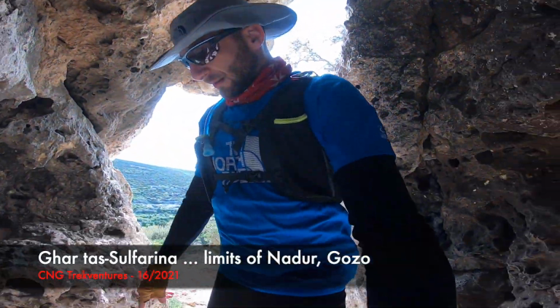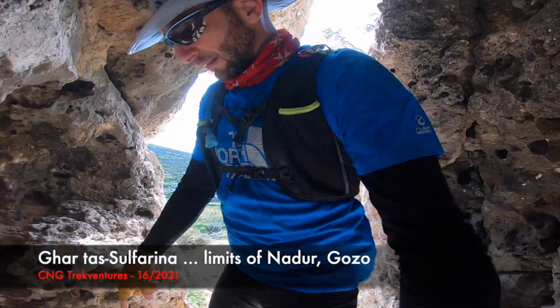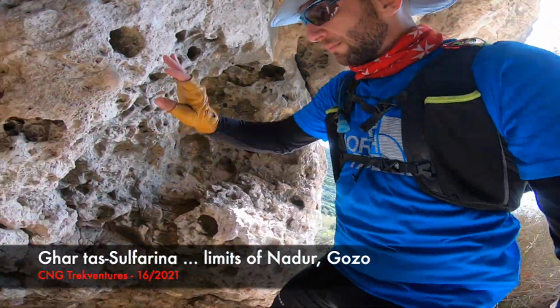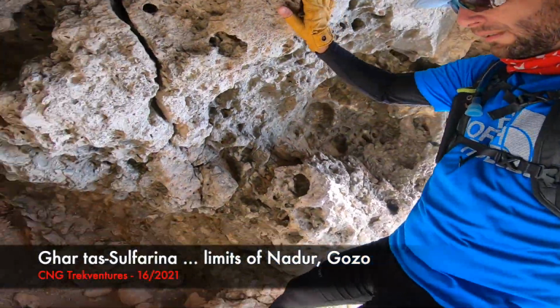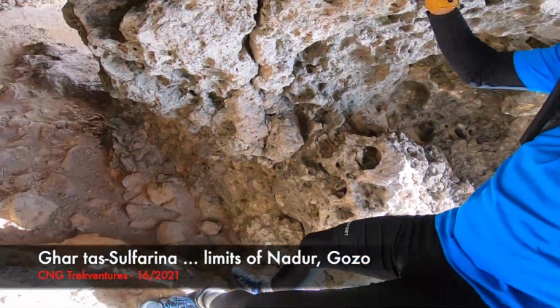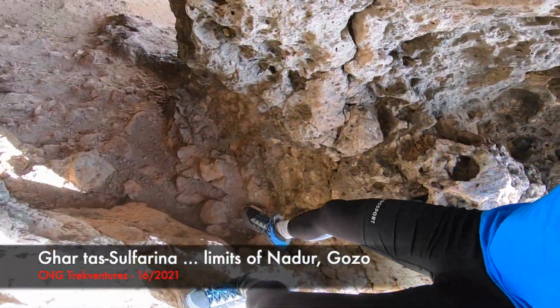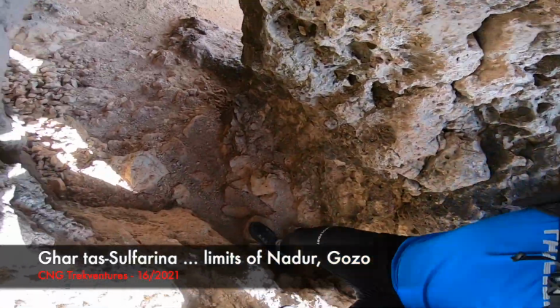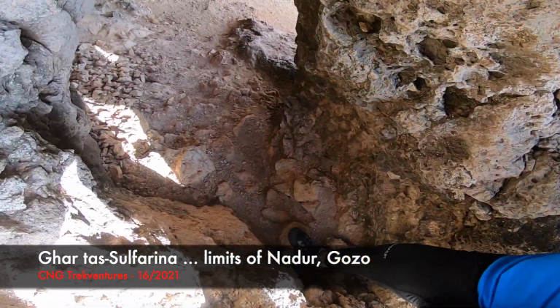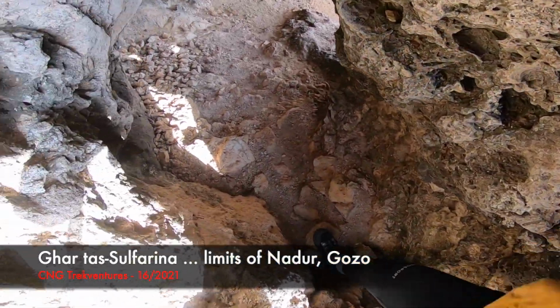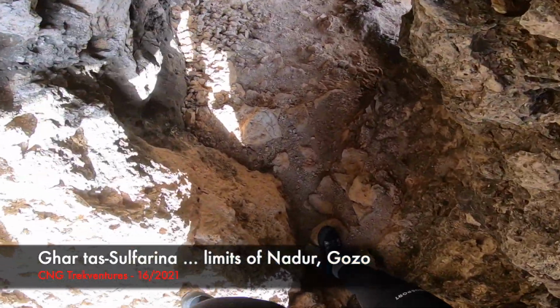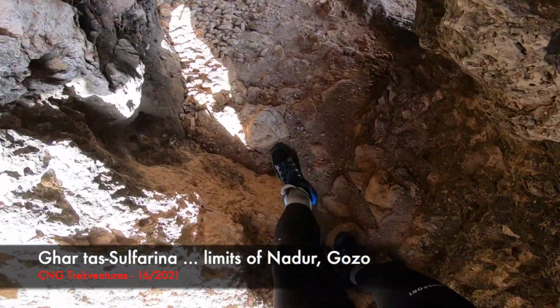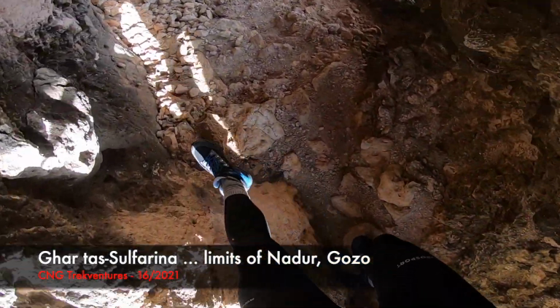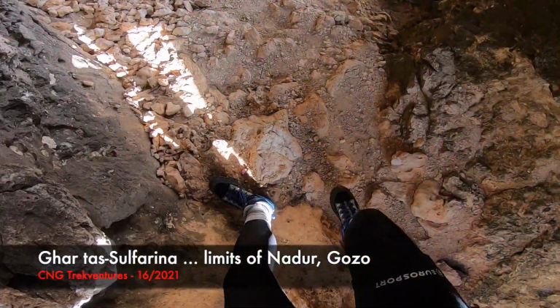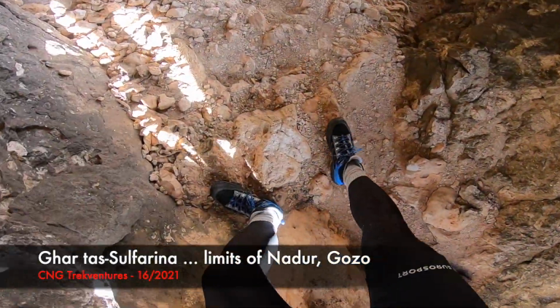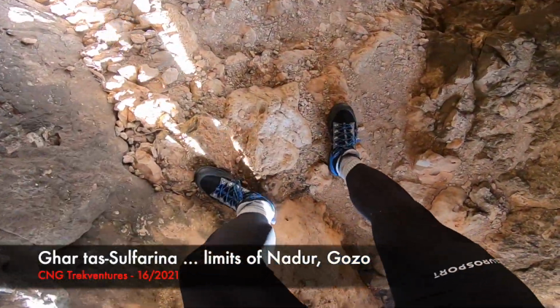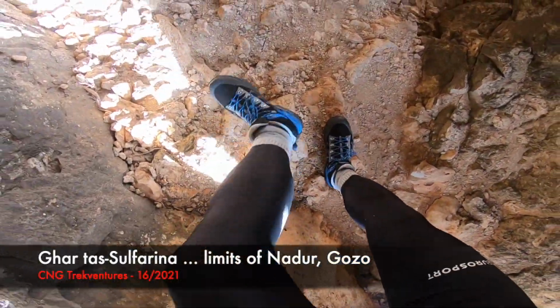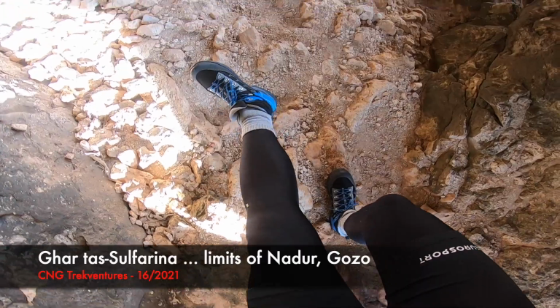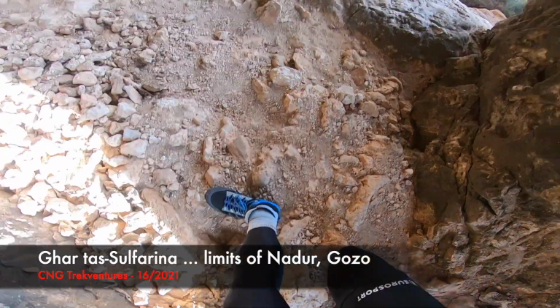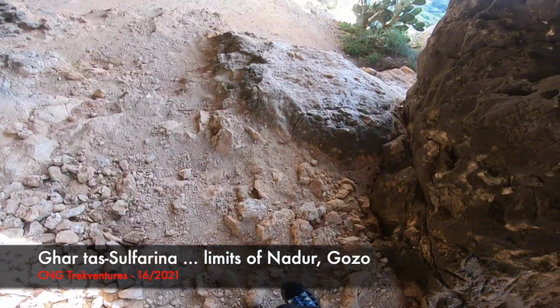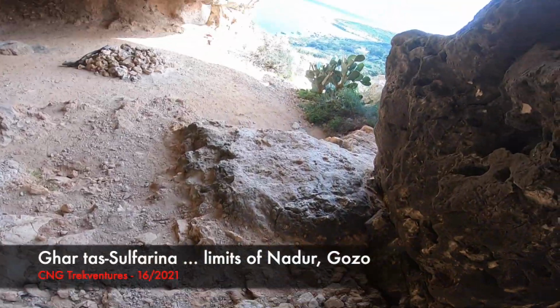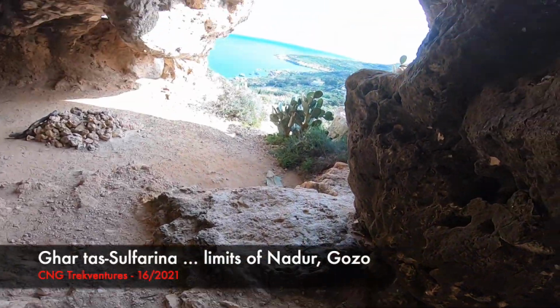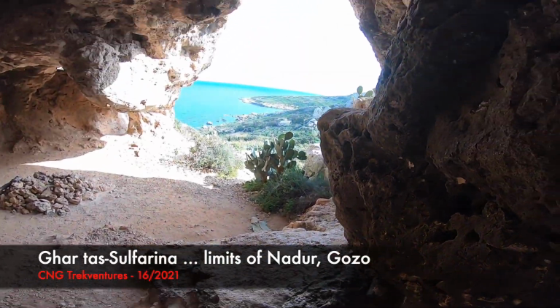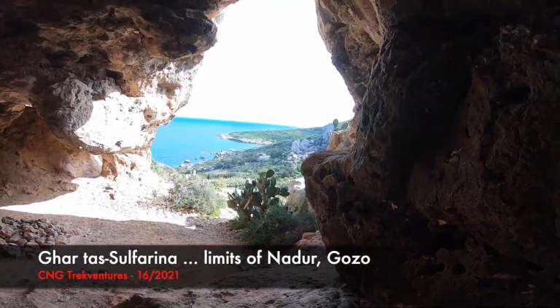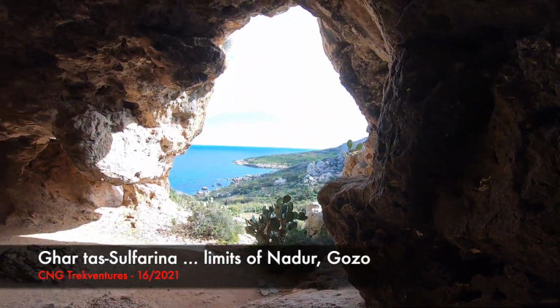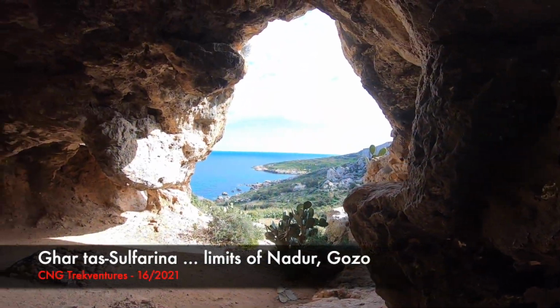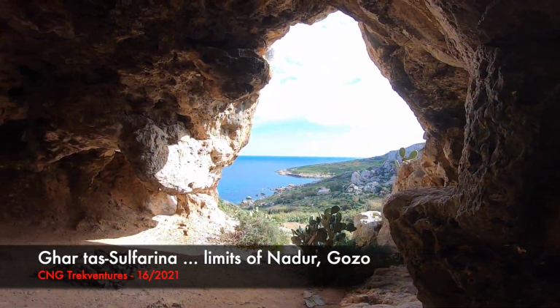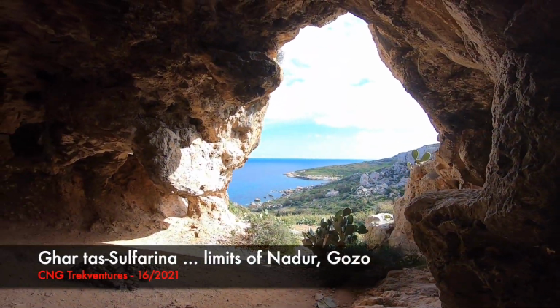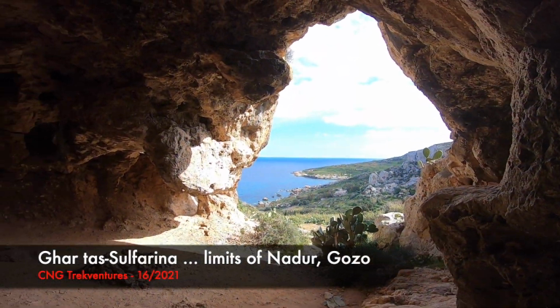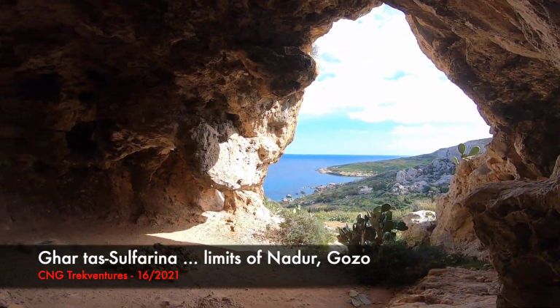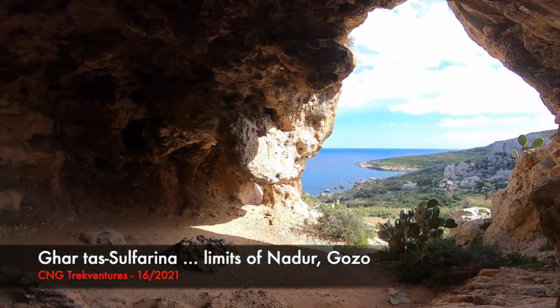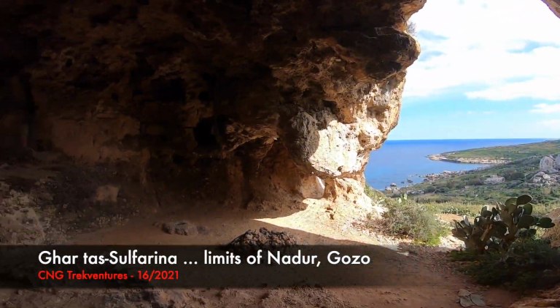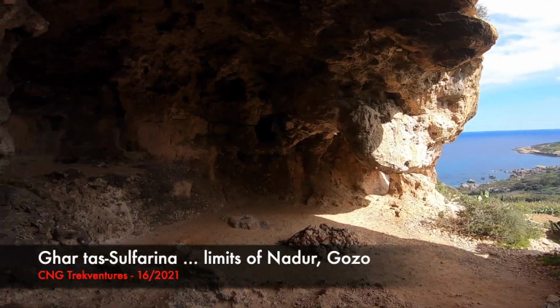Let's sit down, slow. Look at the view, guys. Awesome.